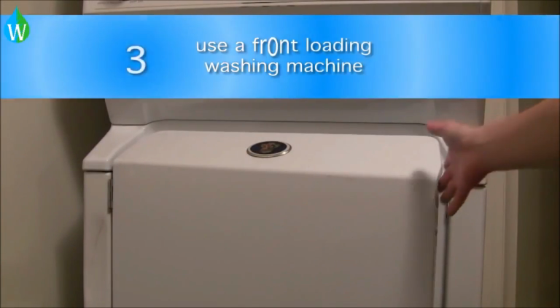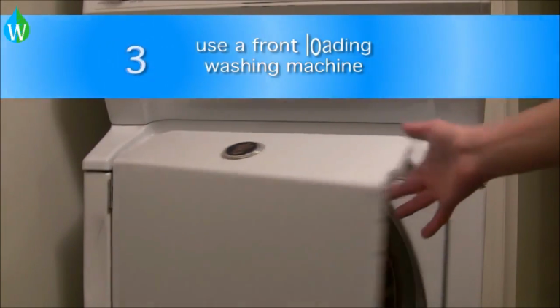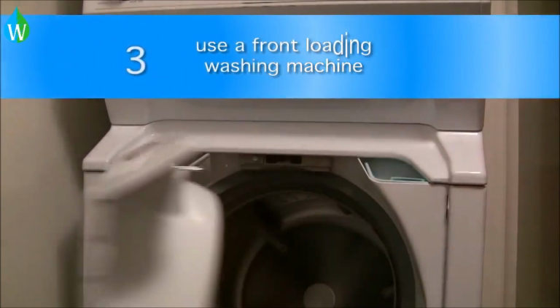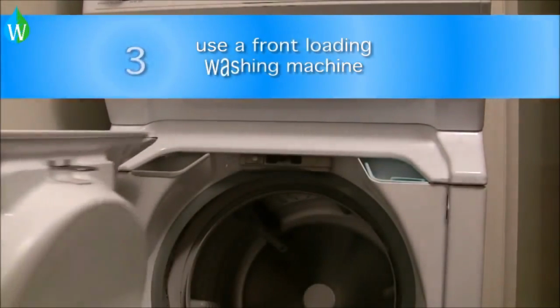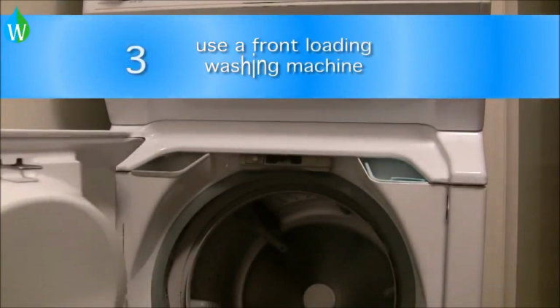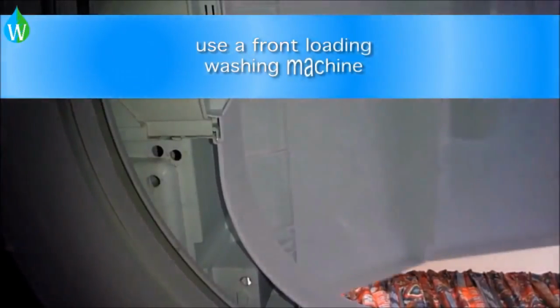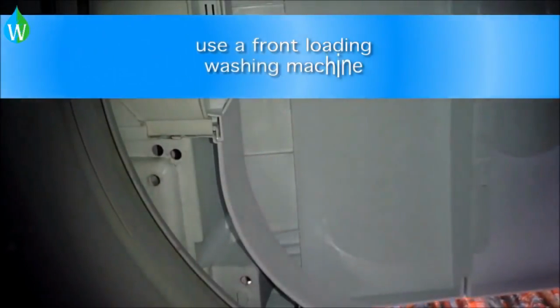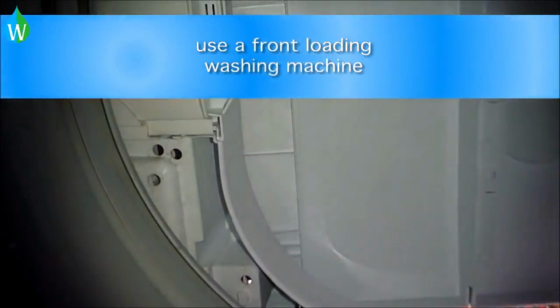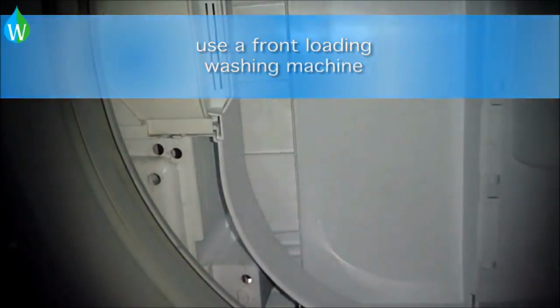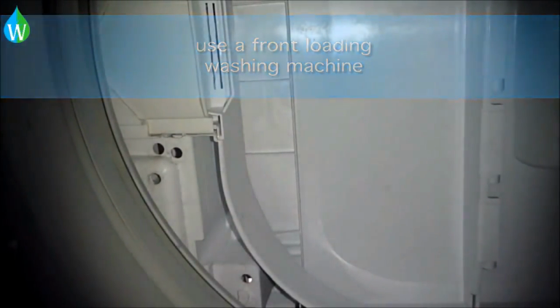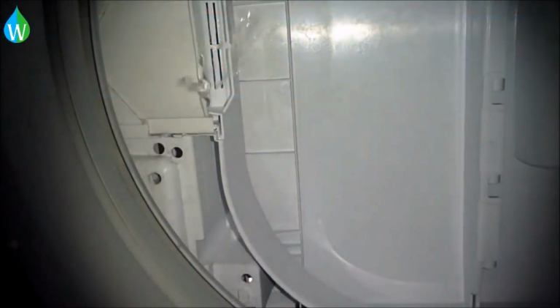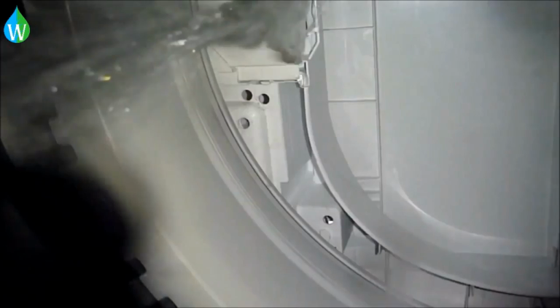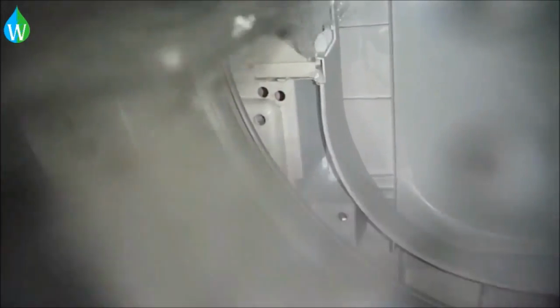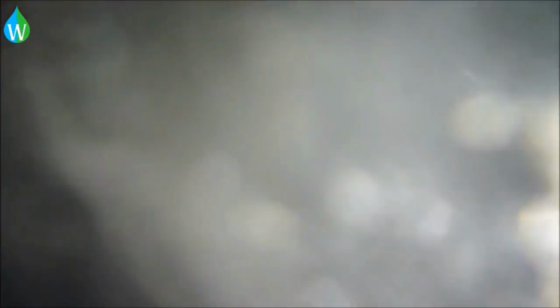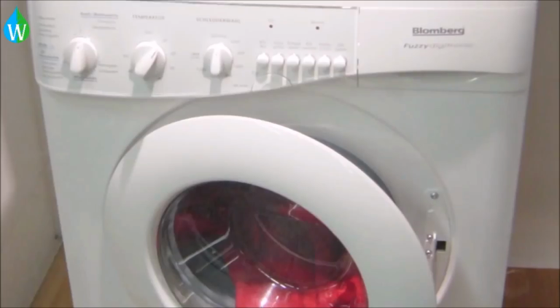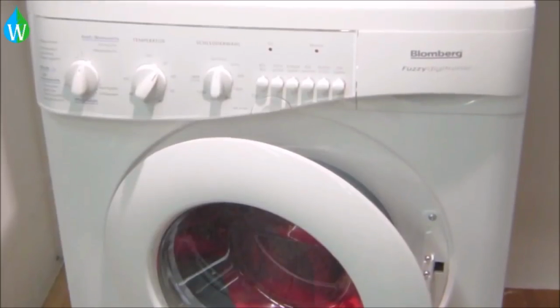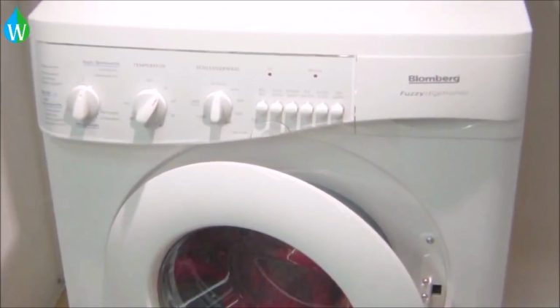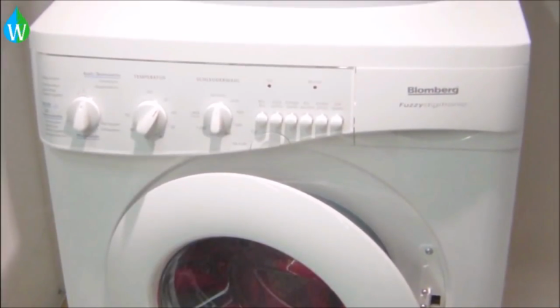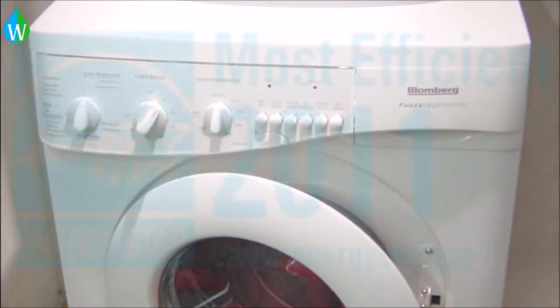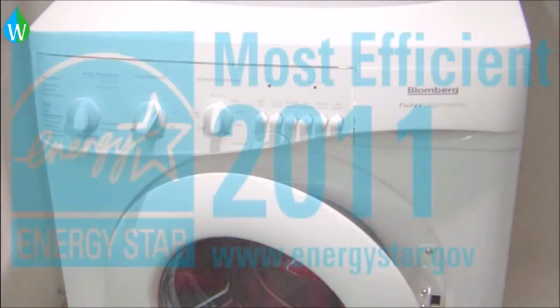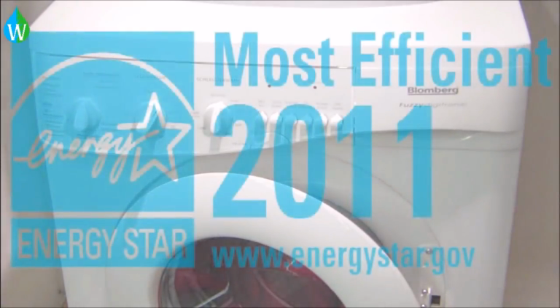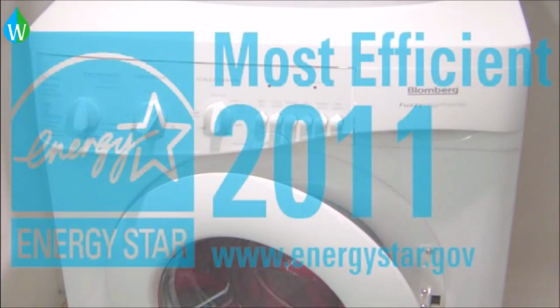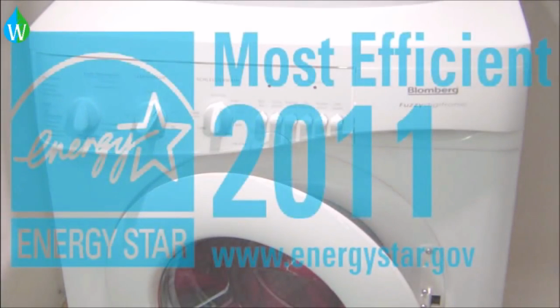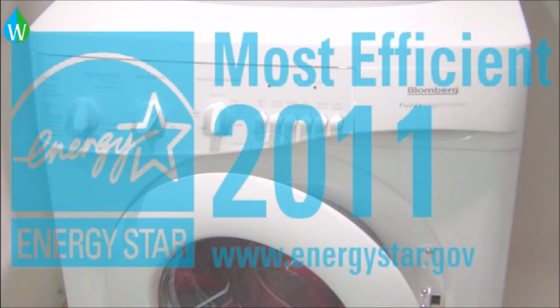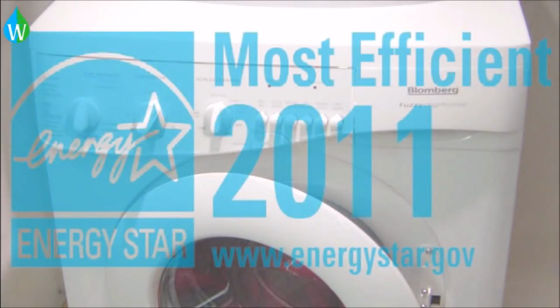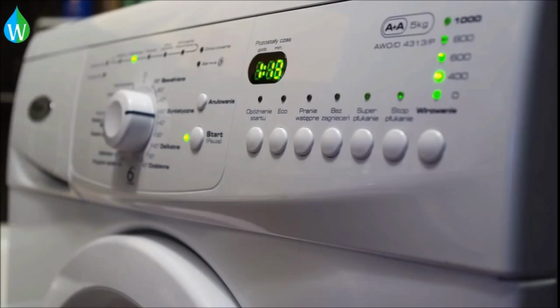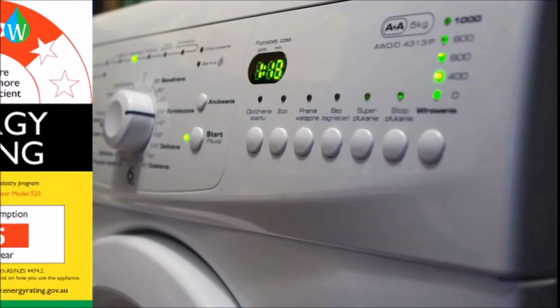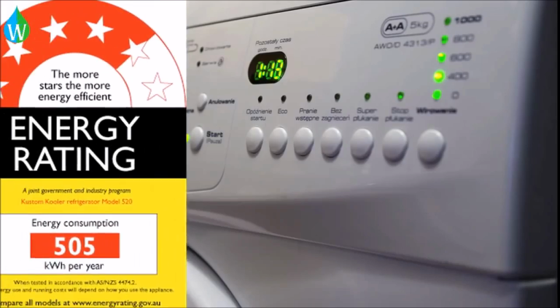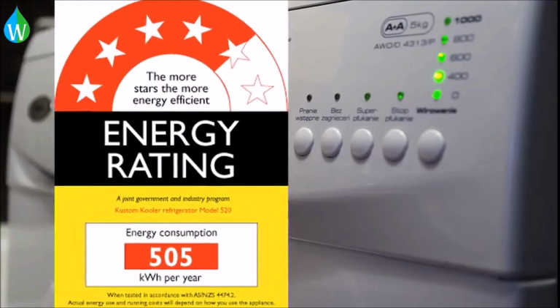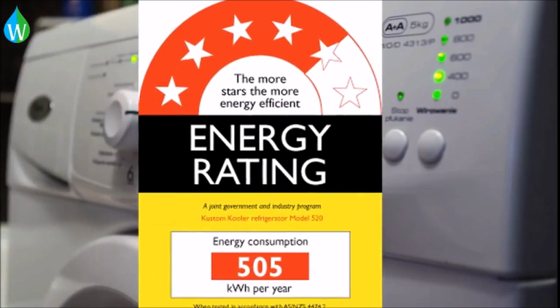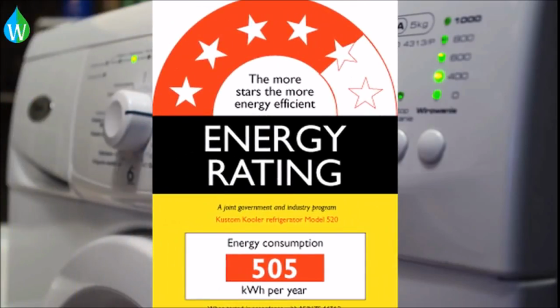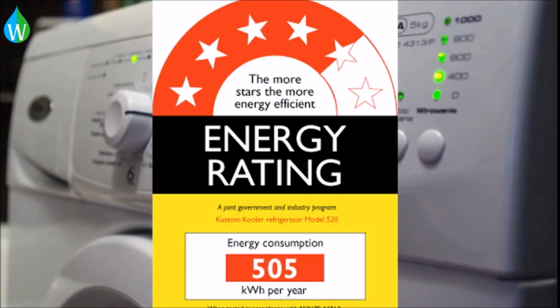Using a front-loading washing machine saves 16,000 liters of water per household annually. When purchasing a new washing machine, choose one with a 4-star energy rating or above.